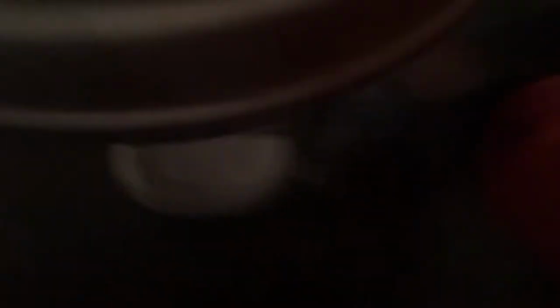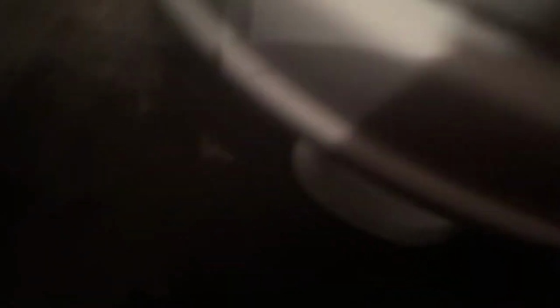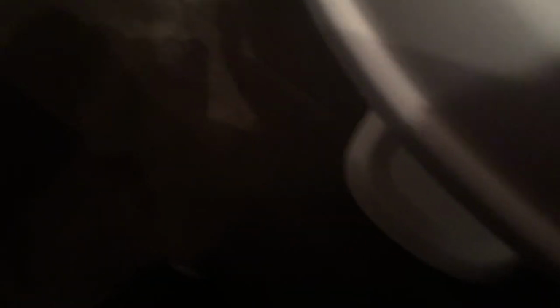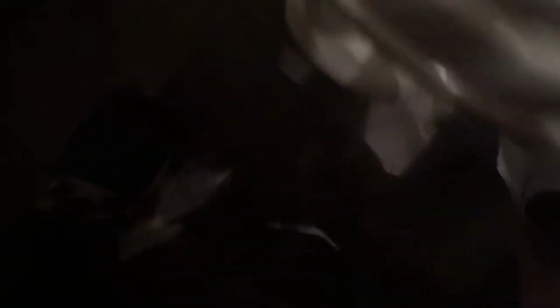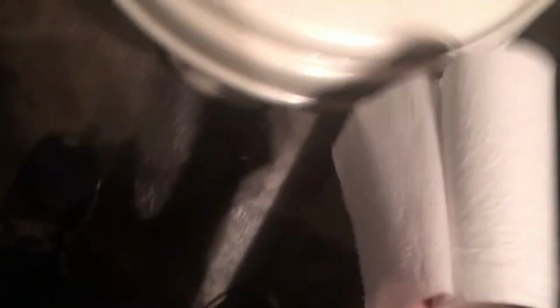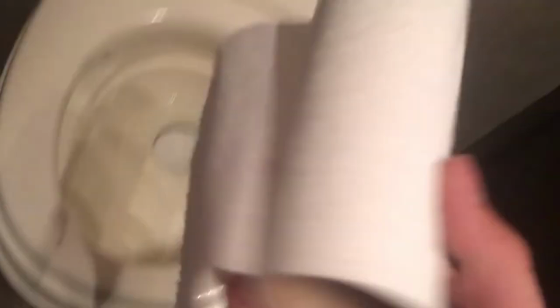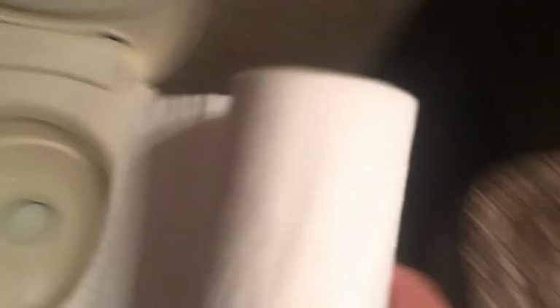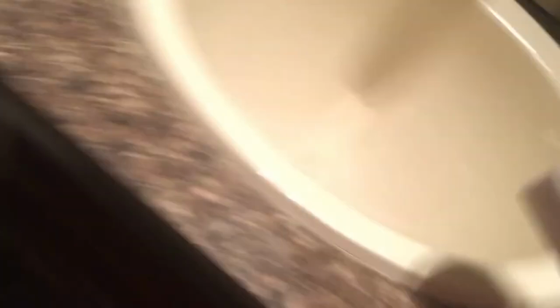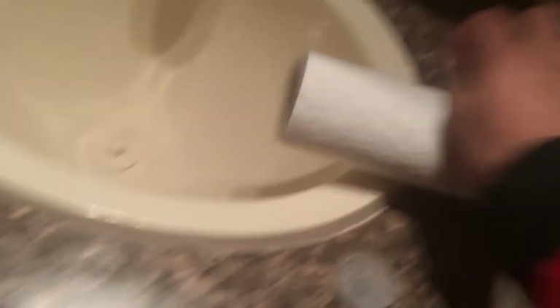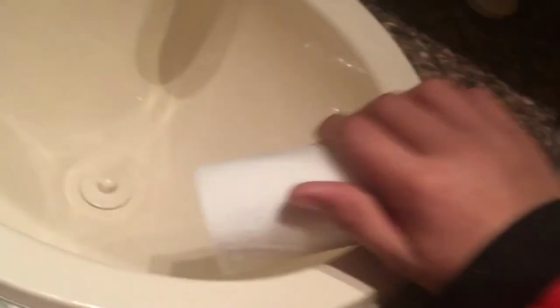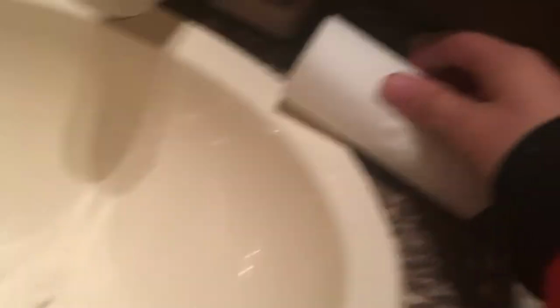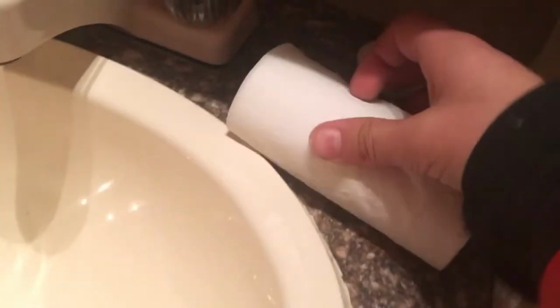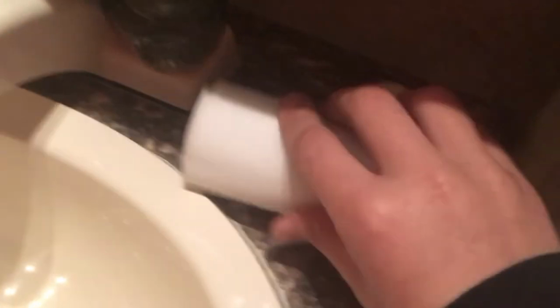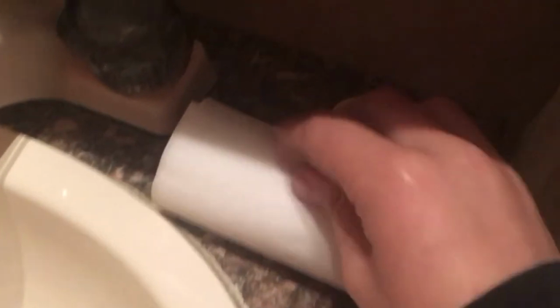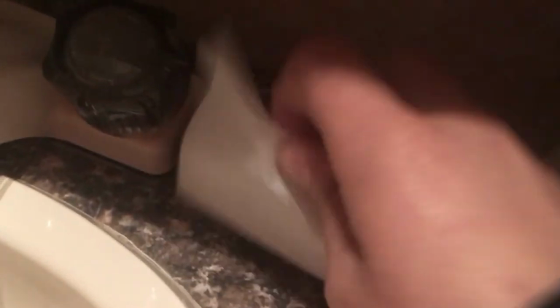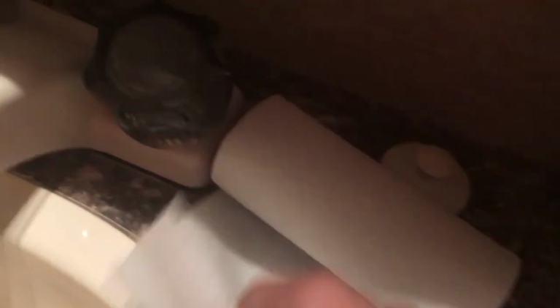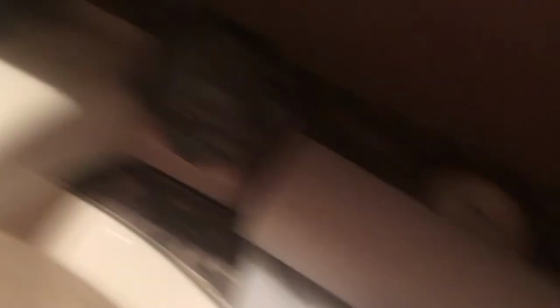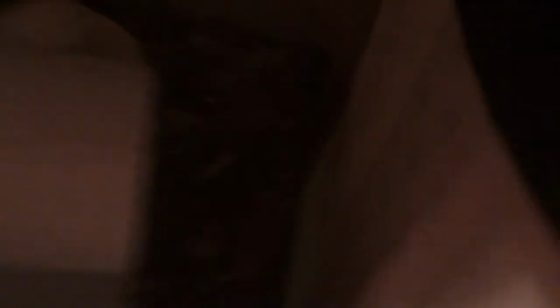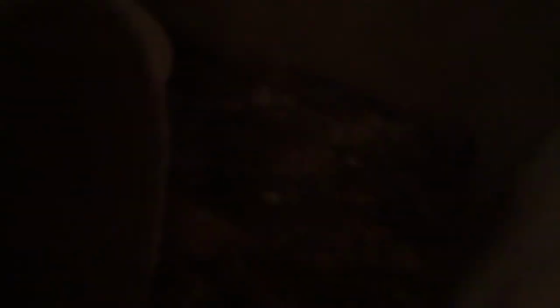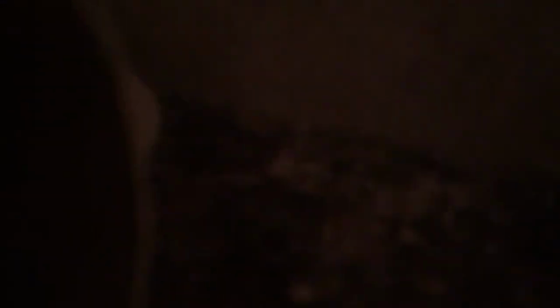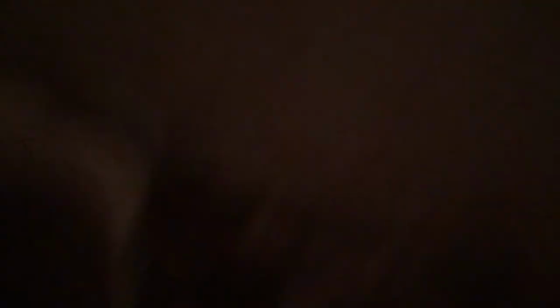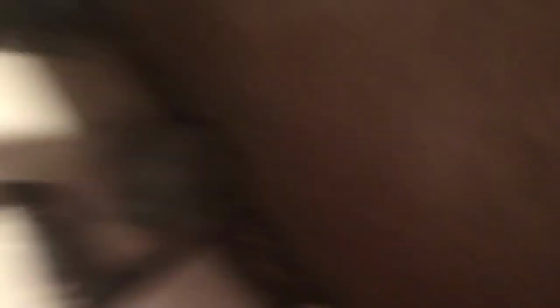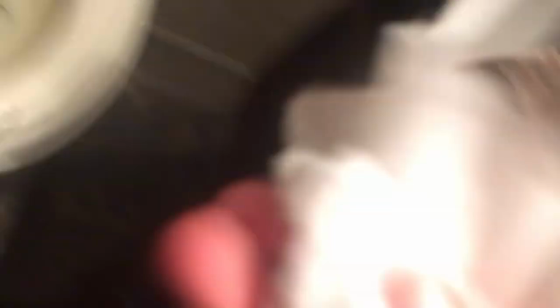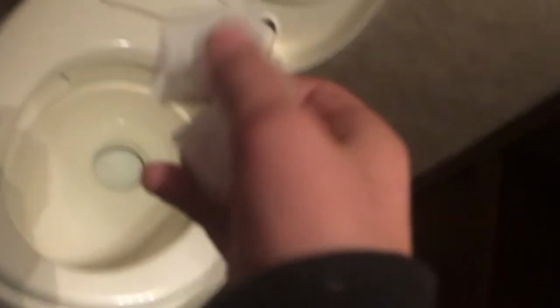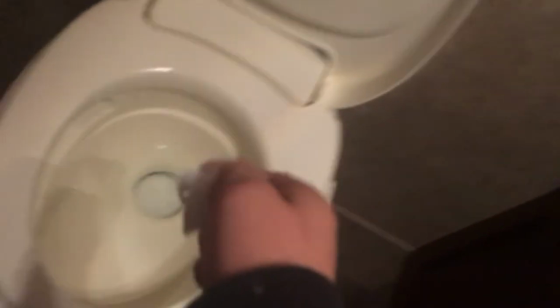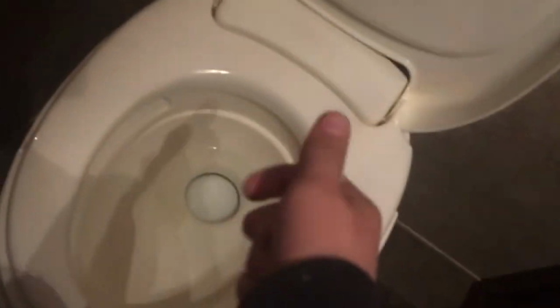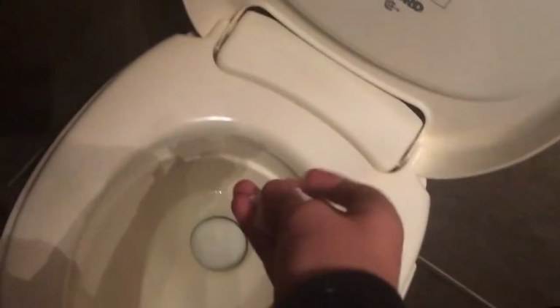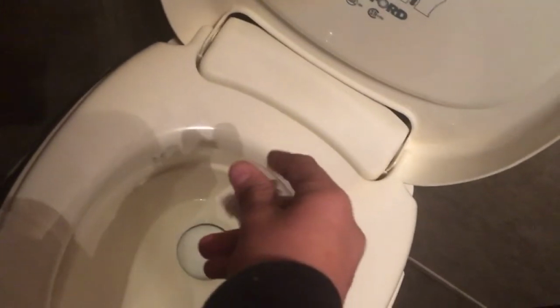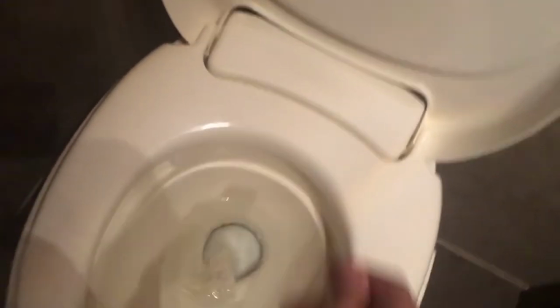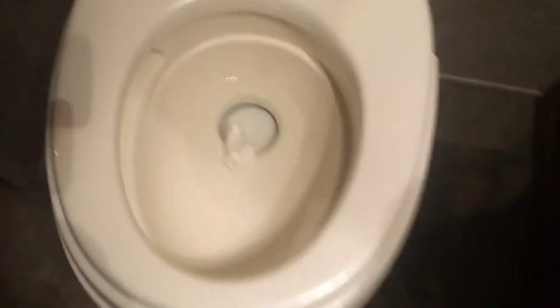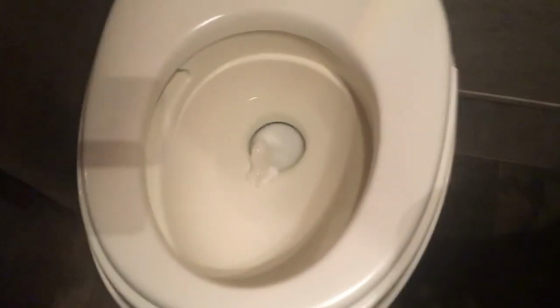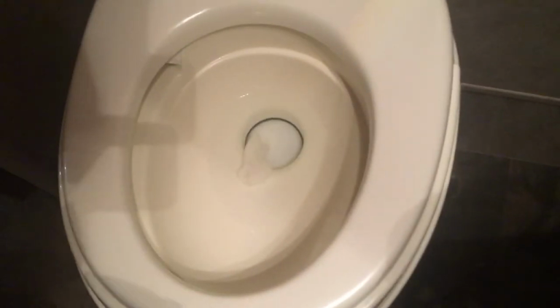Let me get some toilet tissue and break it off like that. I'm going to crumple that up, put it in there, and let's give it a flush.